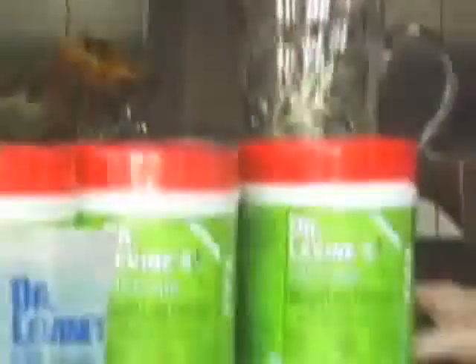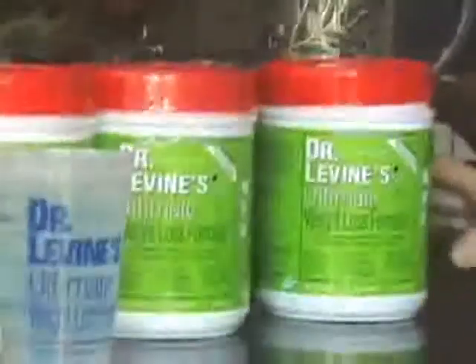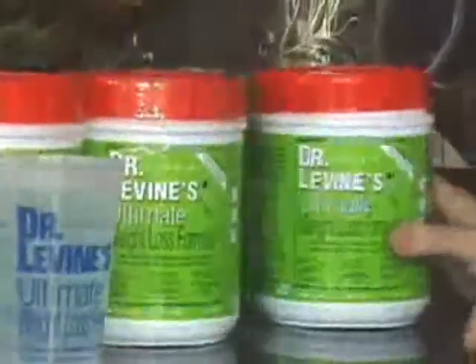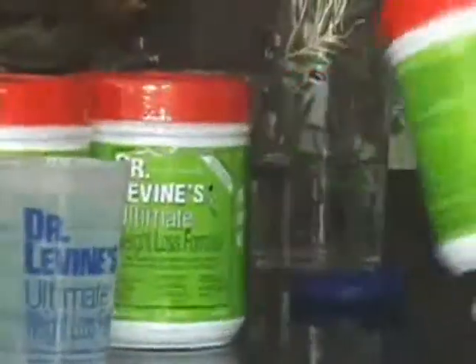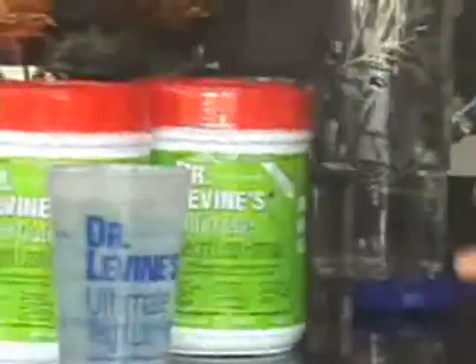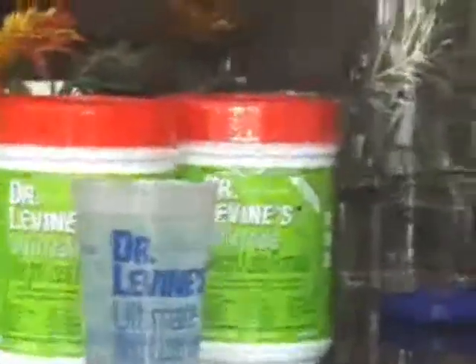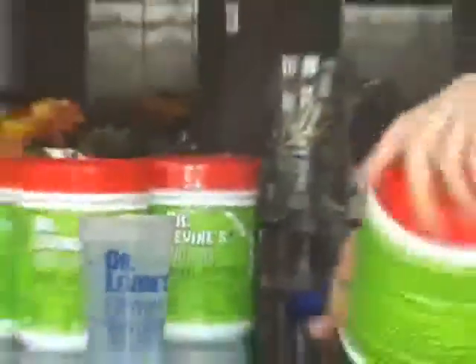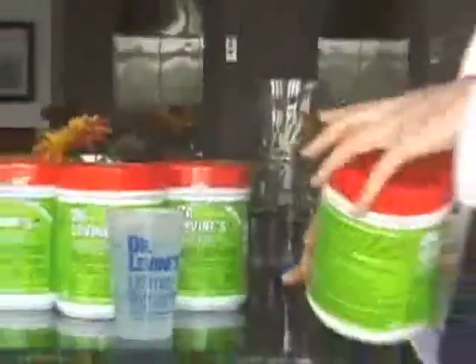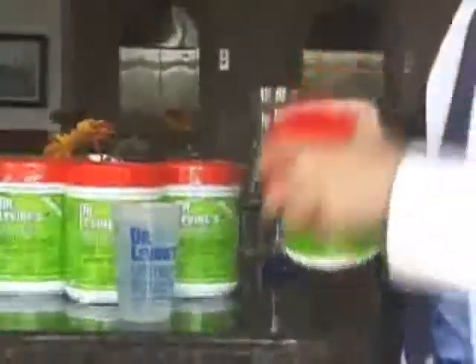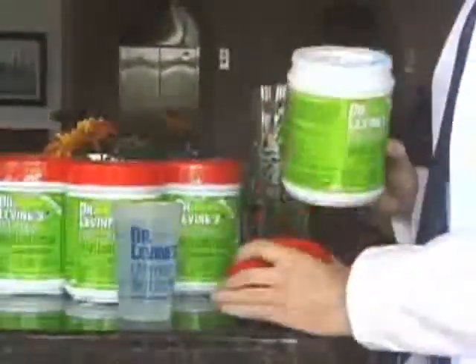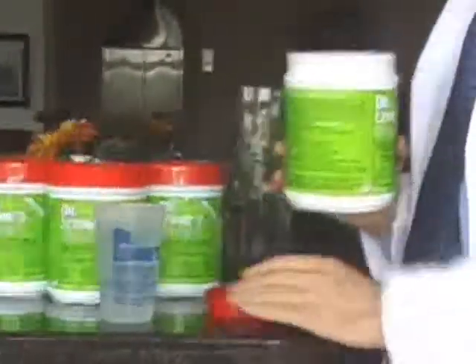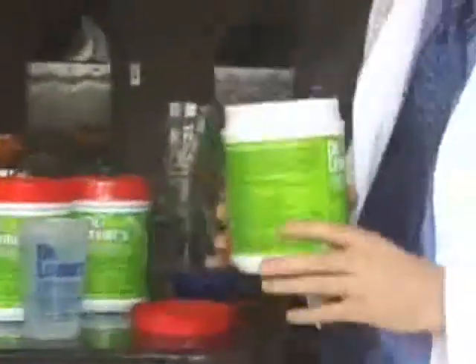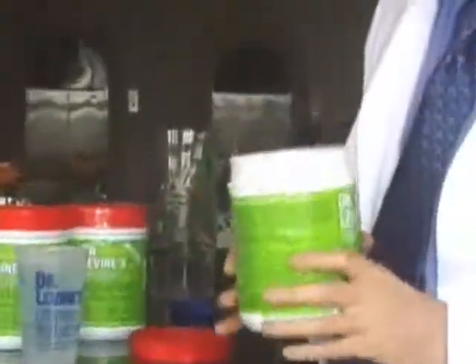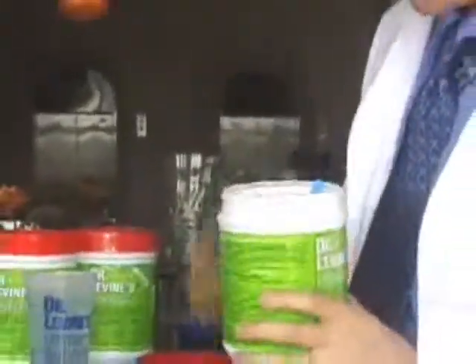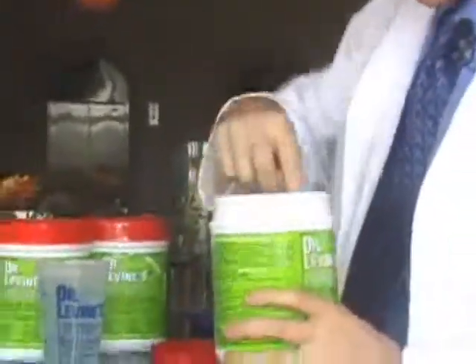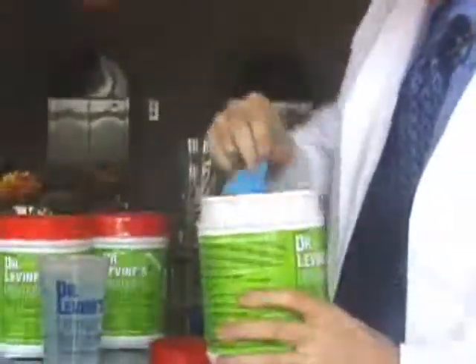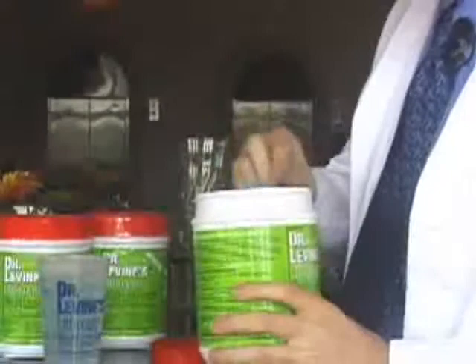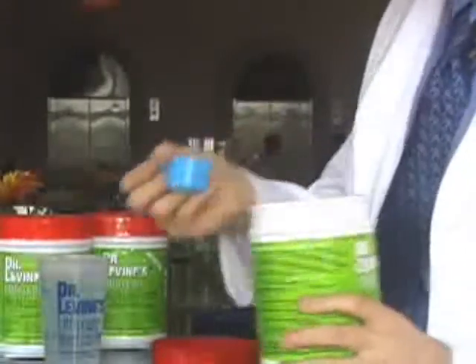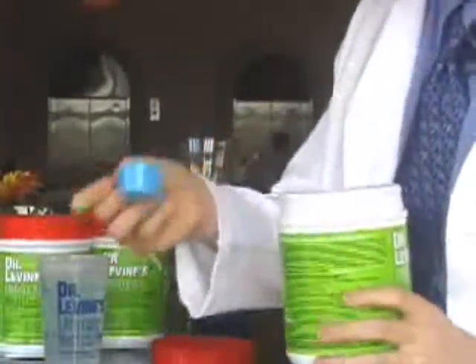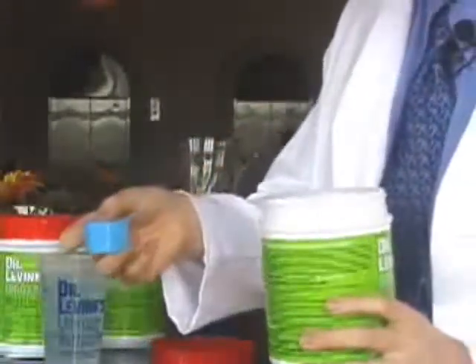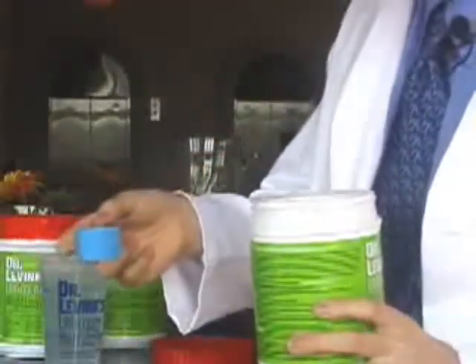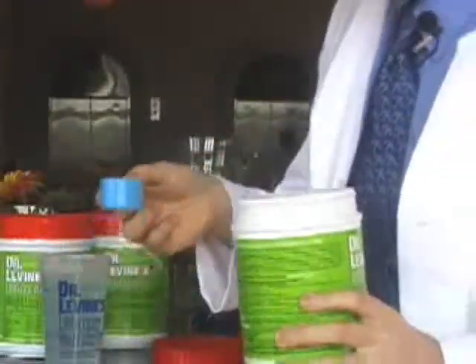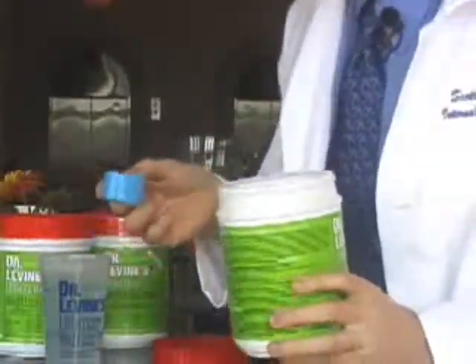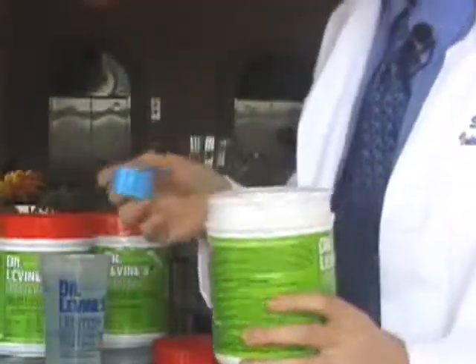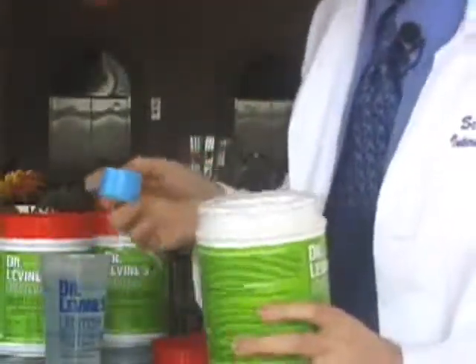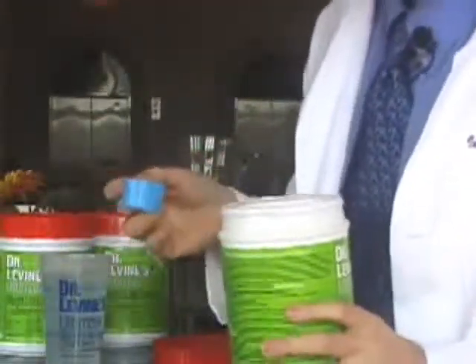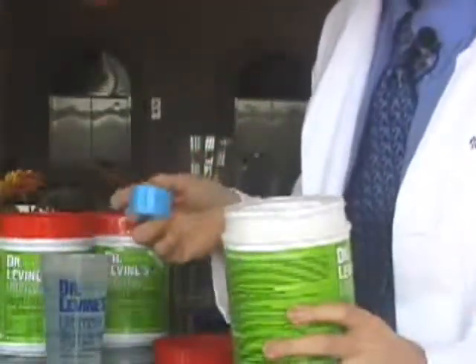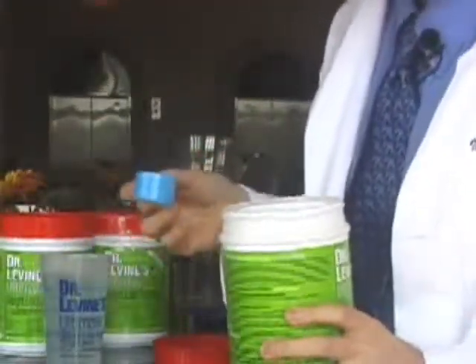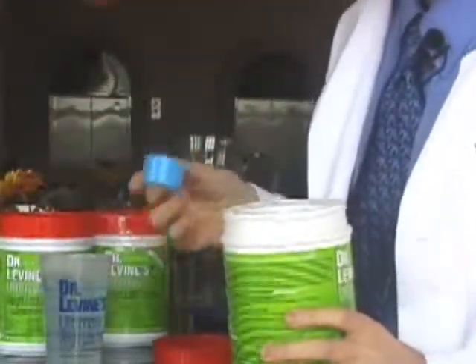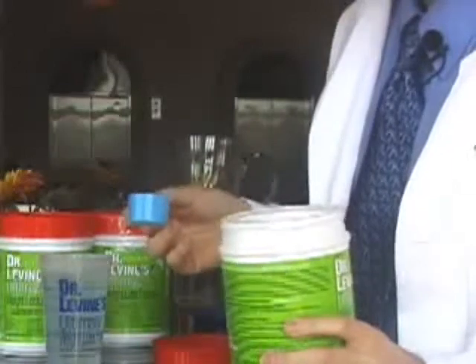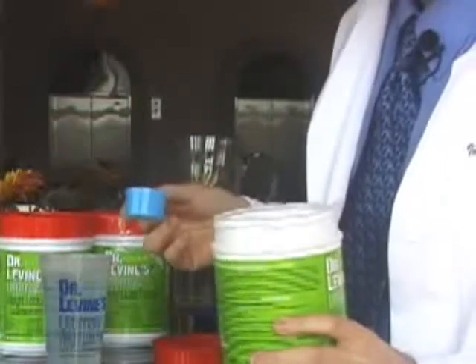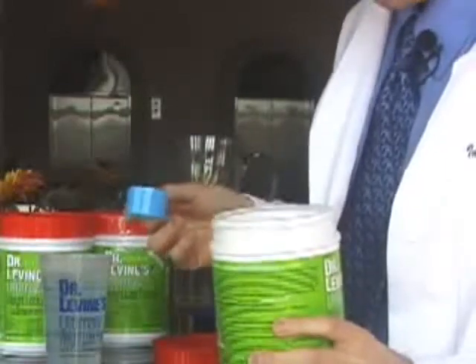The next thing you're going to do is take your canister, and you're going to look for the blue scoop inside. The blue scoop looks like this, and you may need to fish it out with a fork if it's settled during shipping.